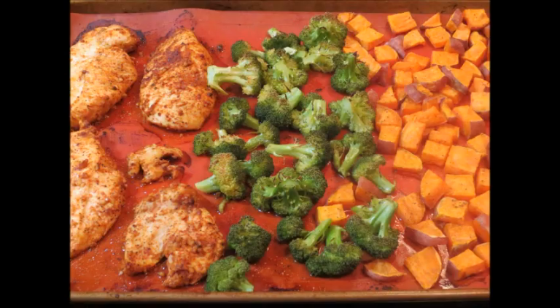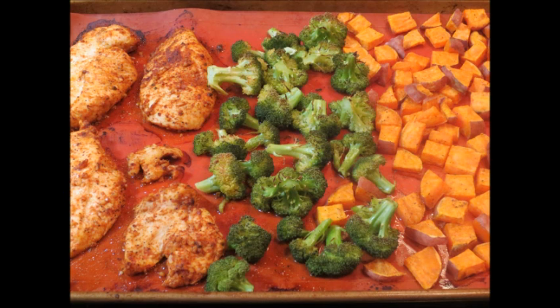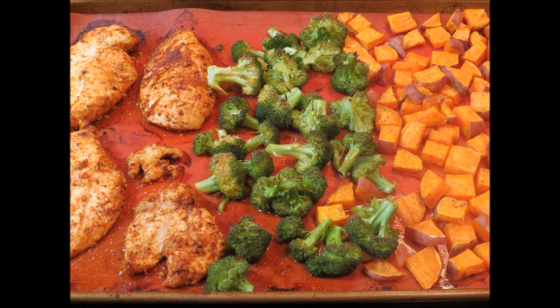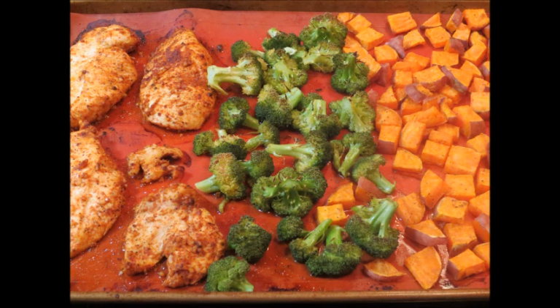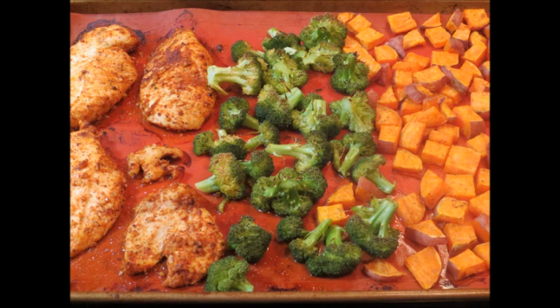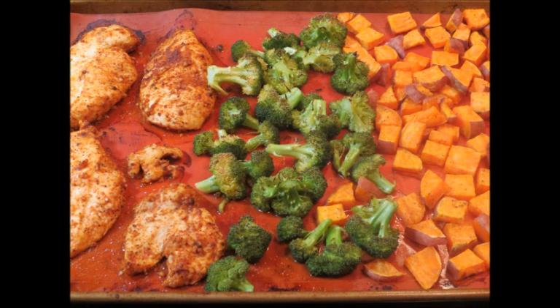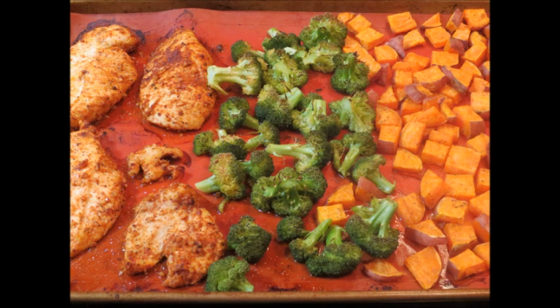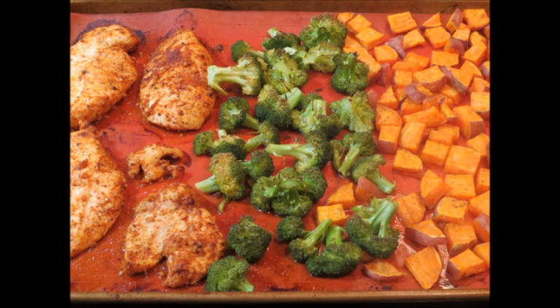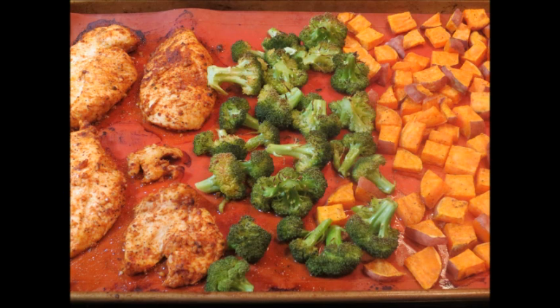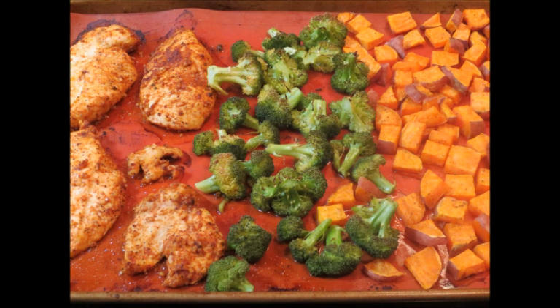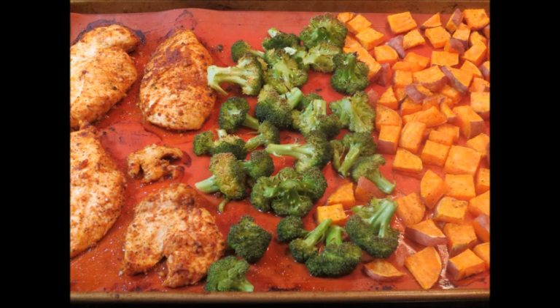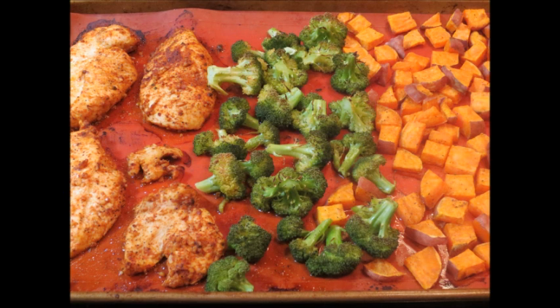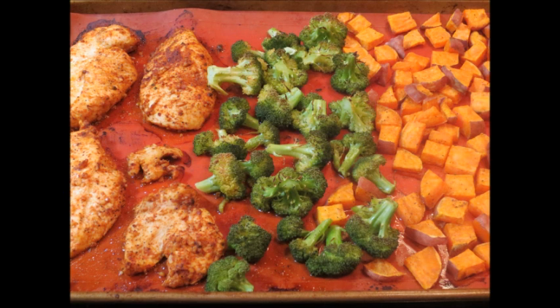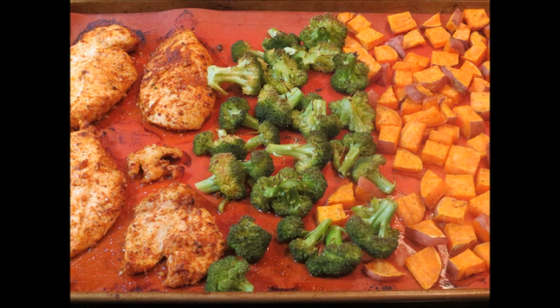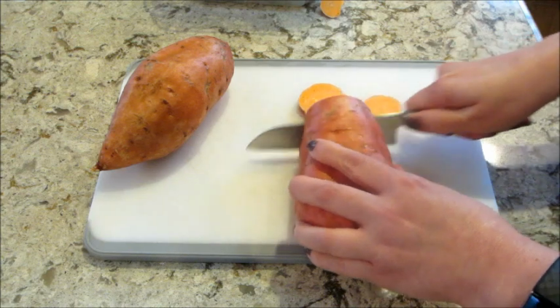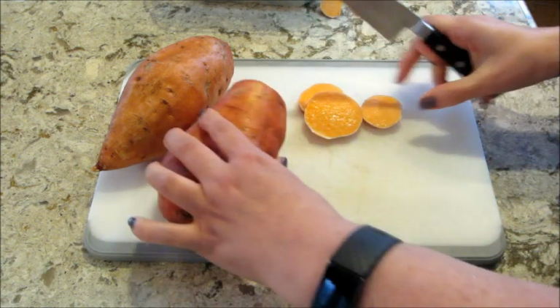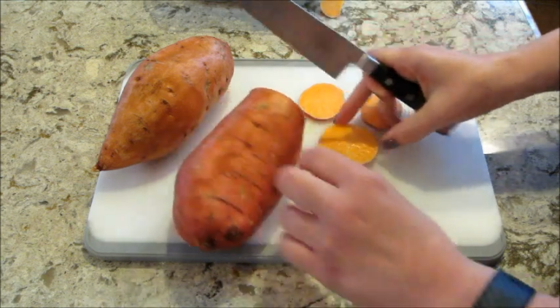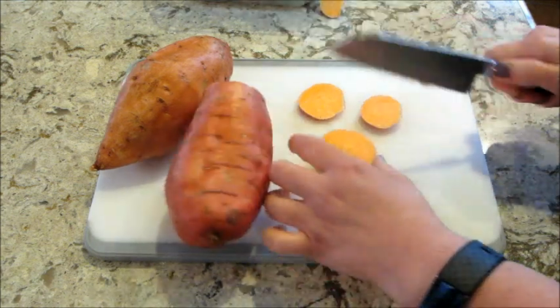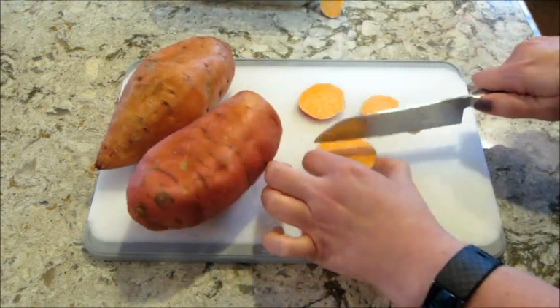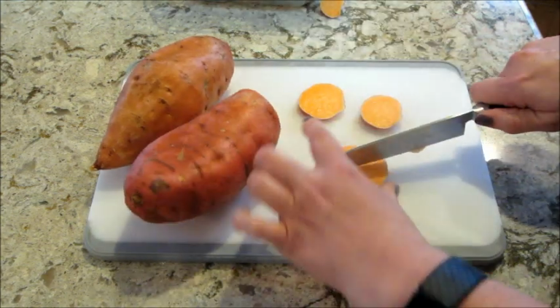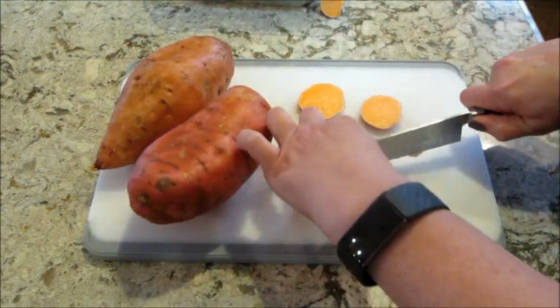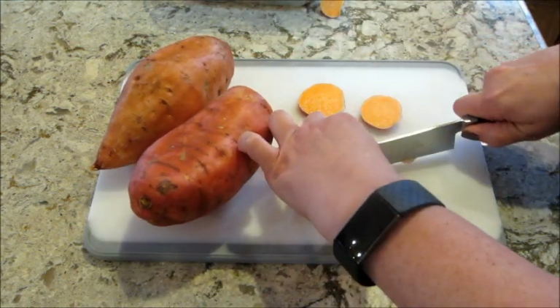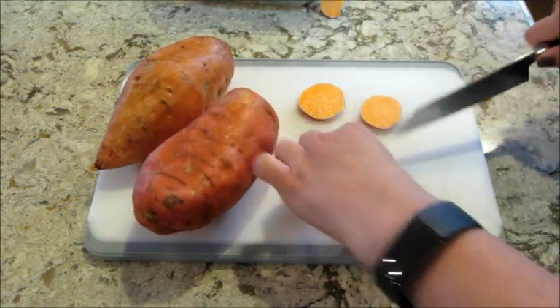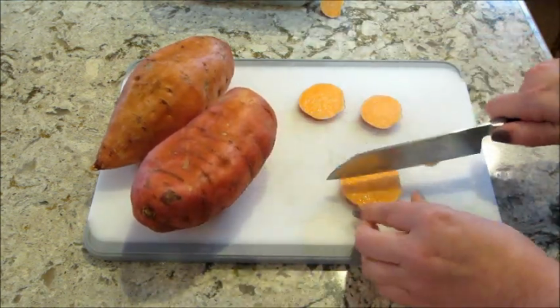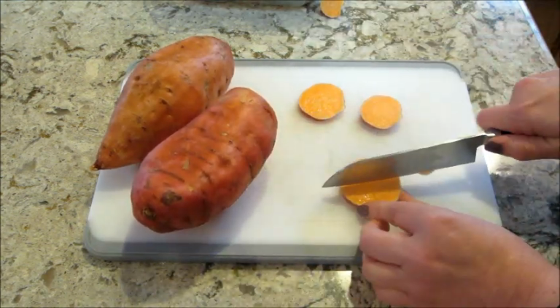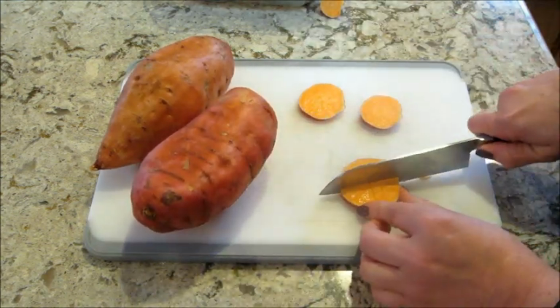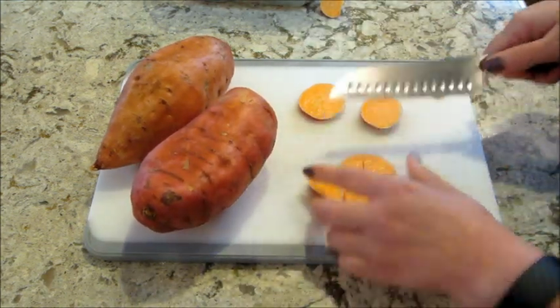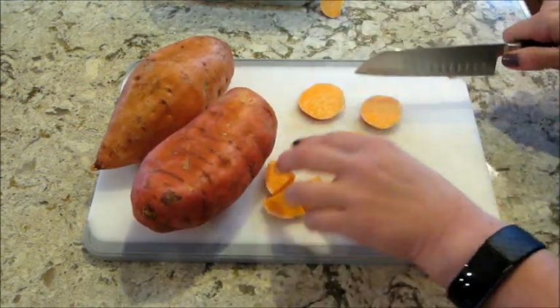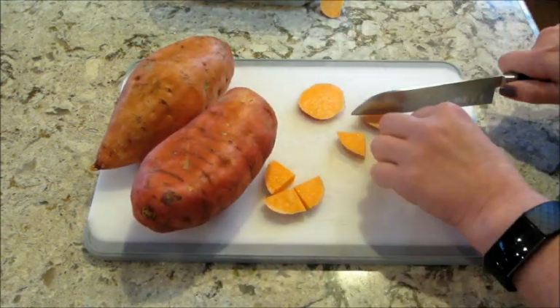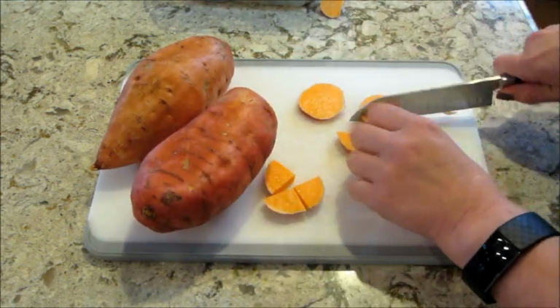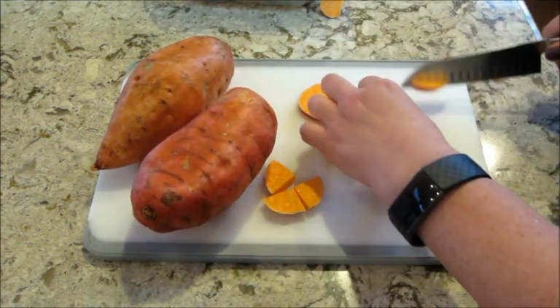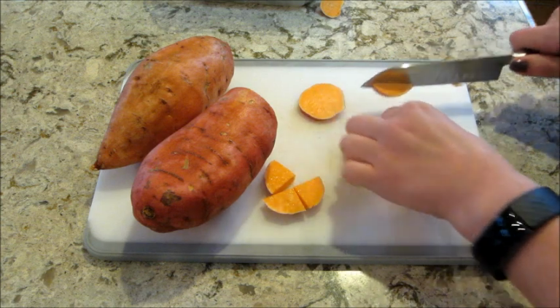Hi guys, welcome back to my channel and welcome back to another episode of Cookmas, where every day in December I'm sharing a new recipe. Today's a really healthy and easy sheet pan dinner.